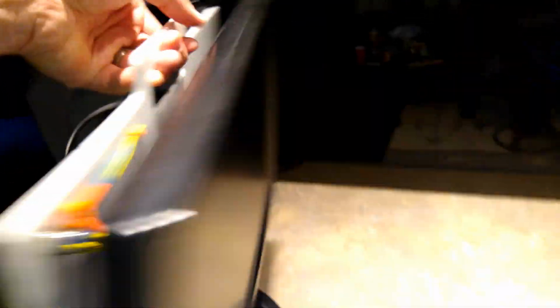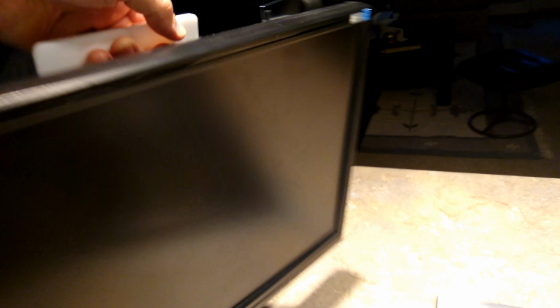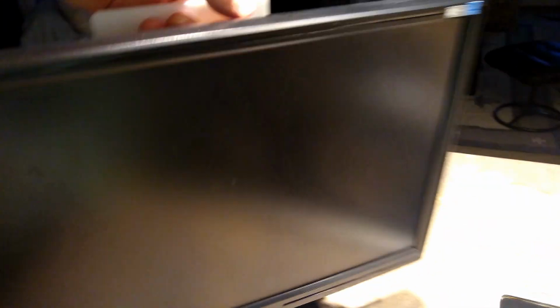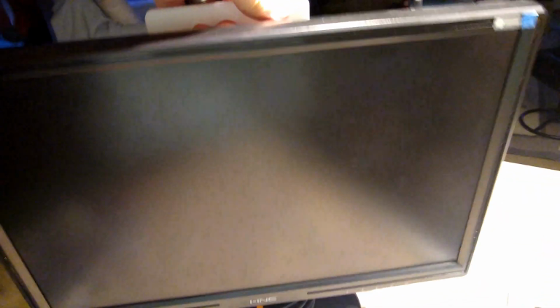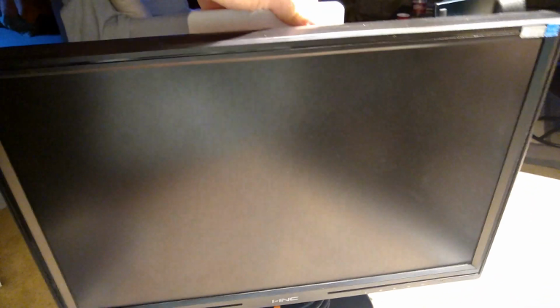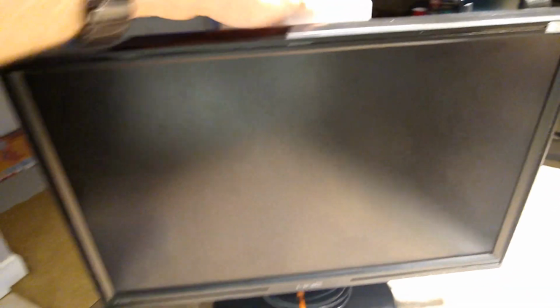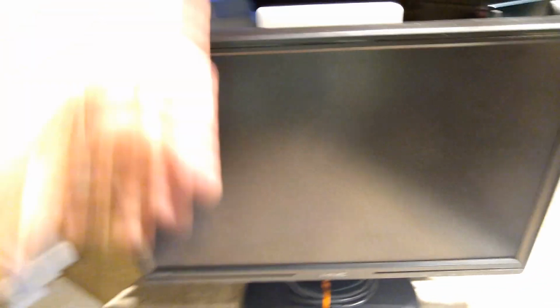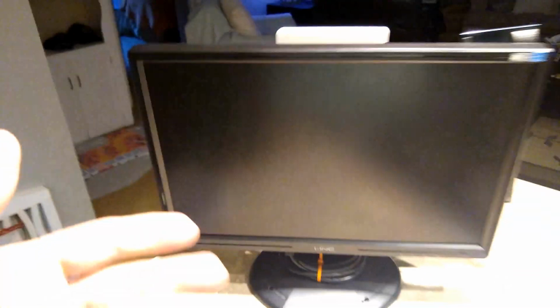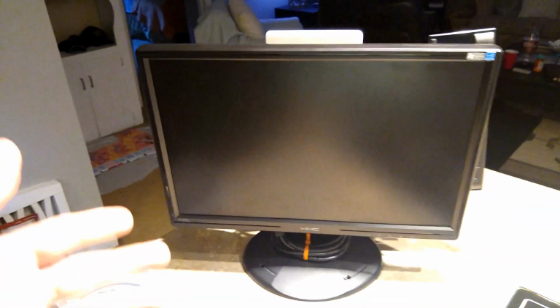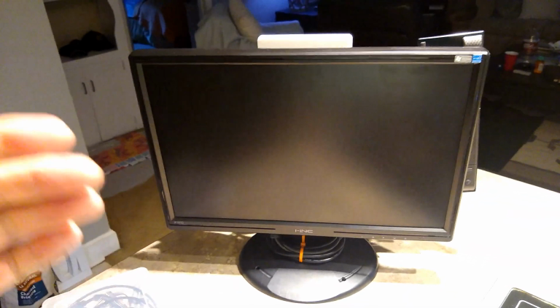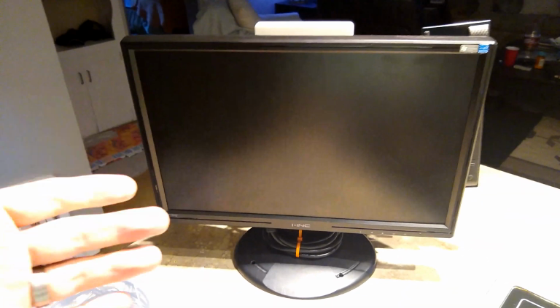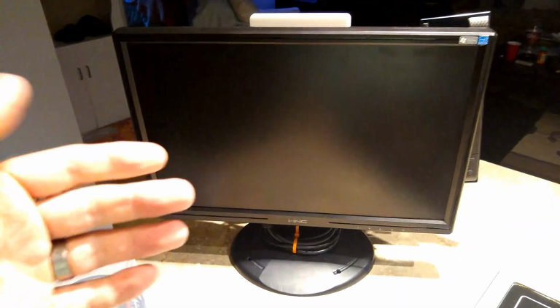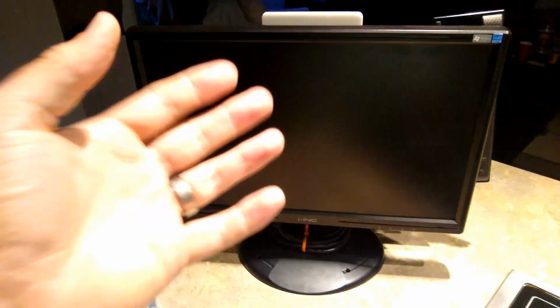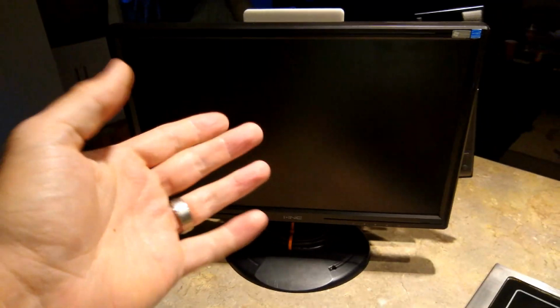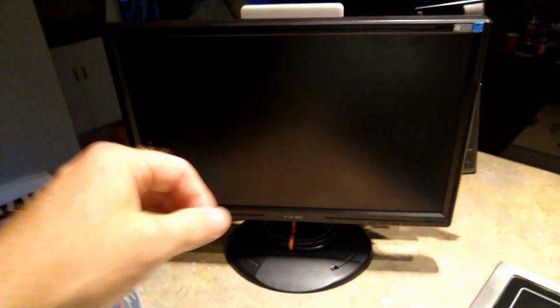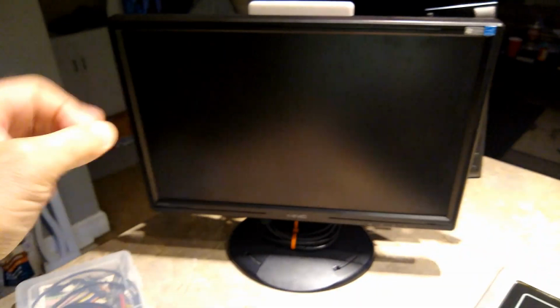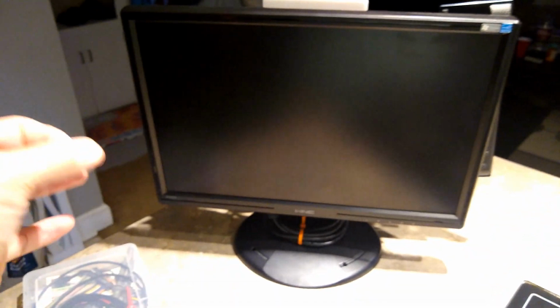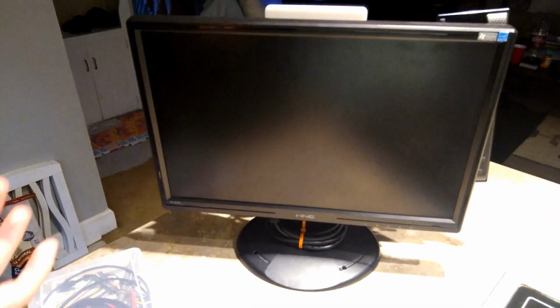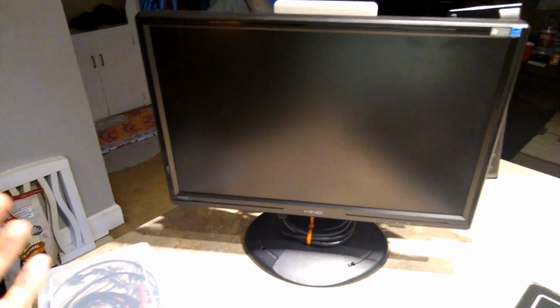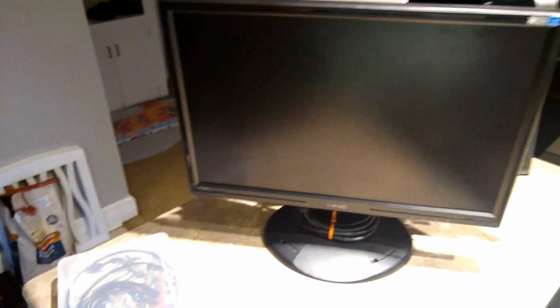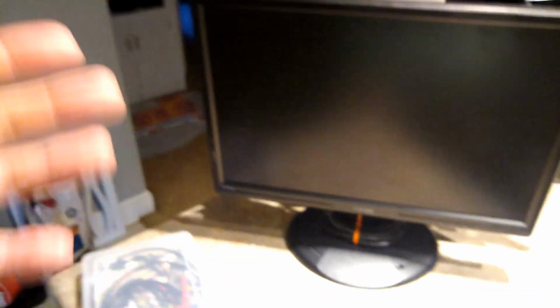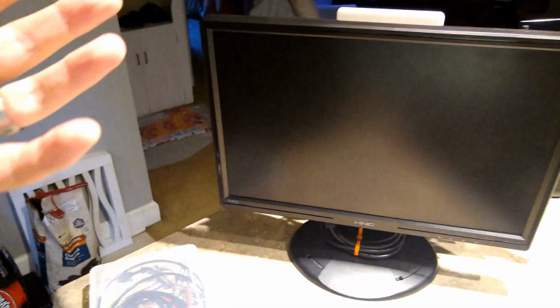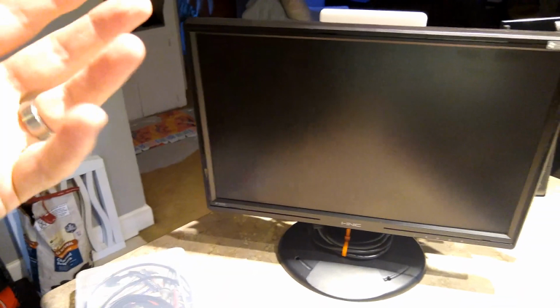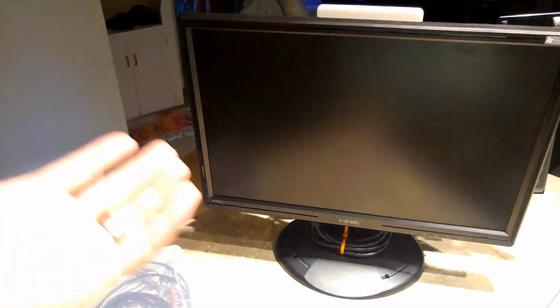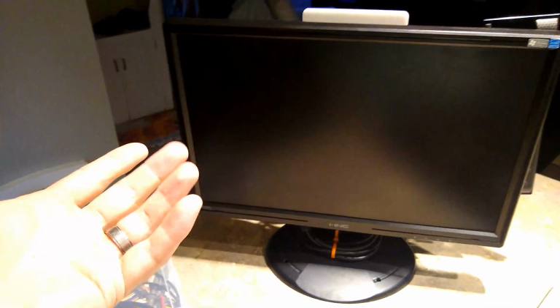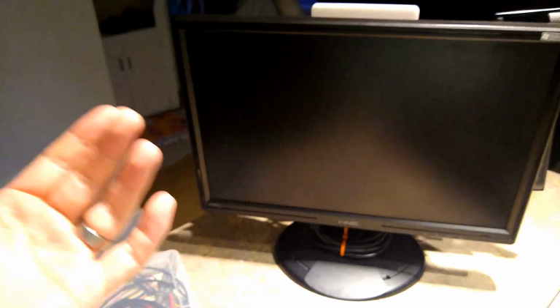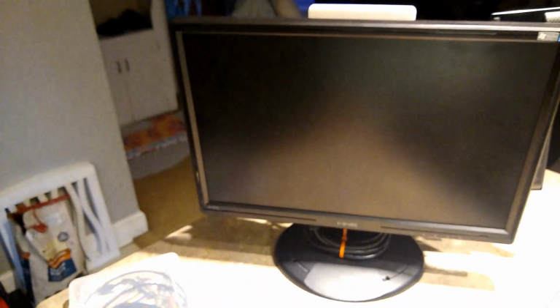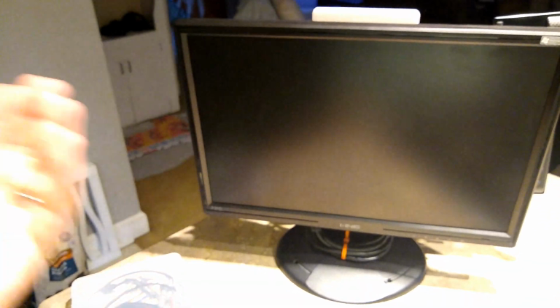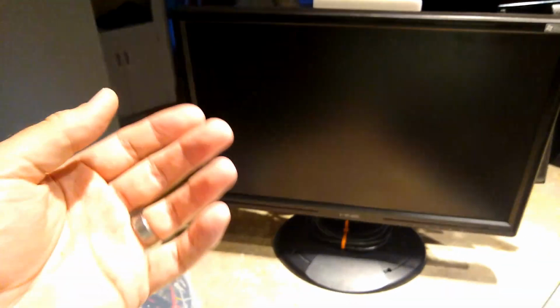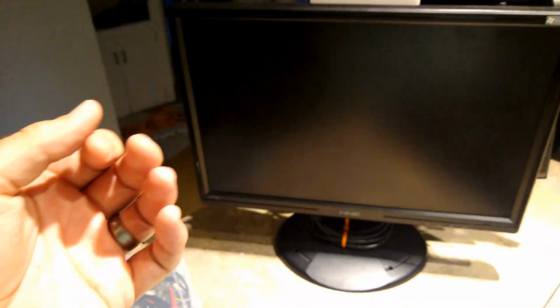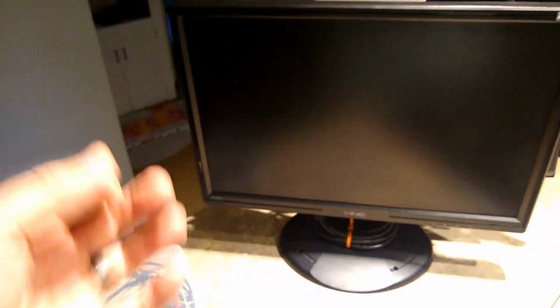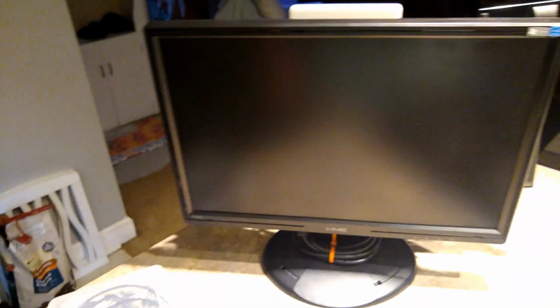So yeah, we're going to use this. Basically we're going to do without the screen, hook that up to a projector, hook it up with some guitars — should be a lot of fun.